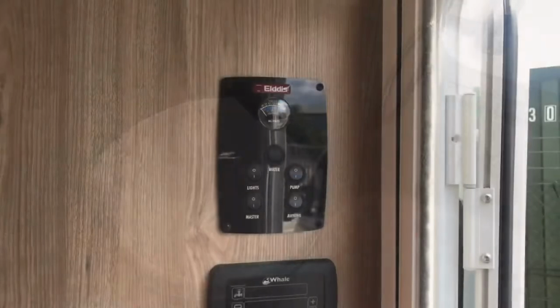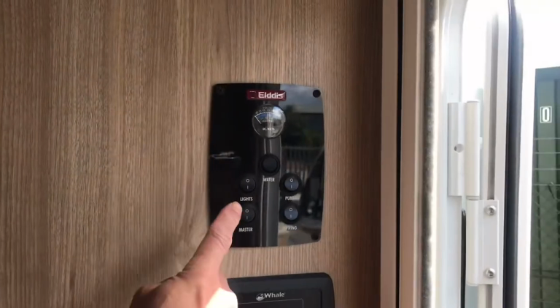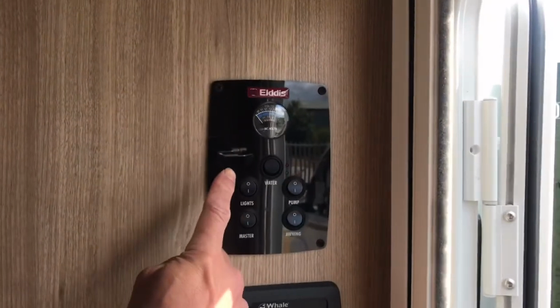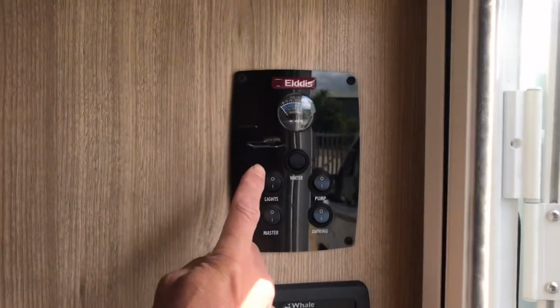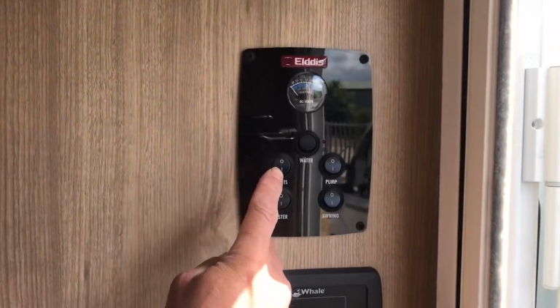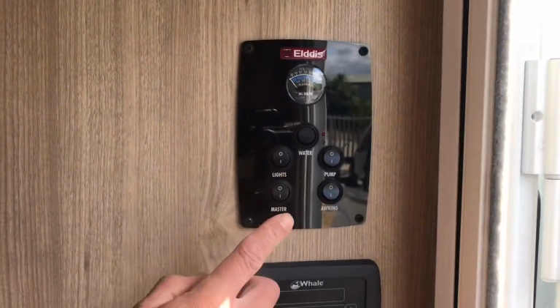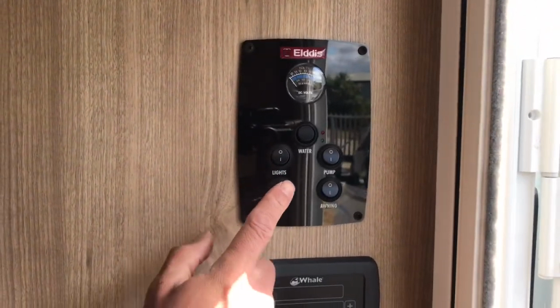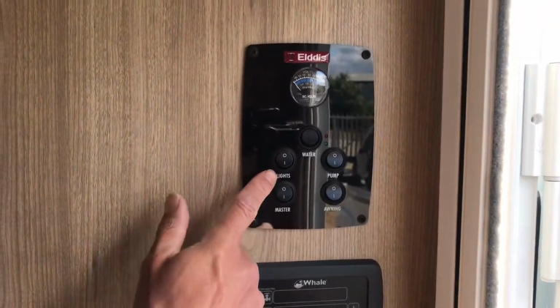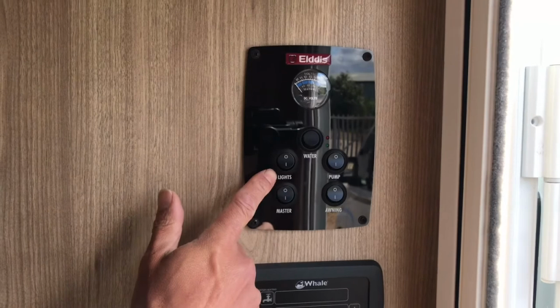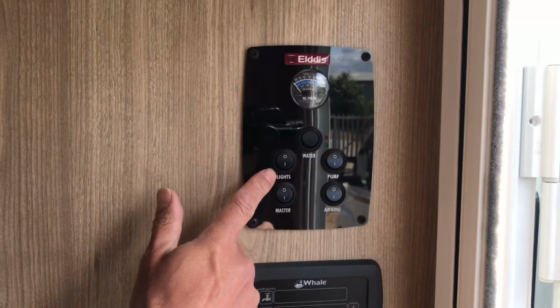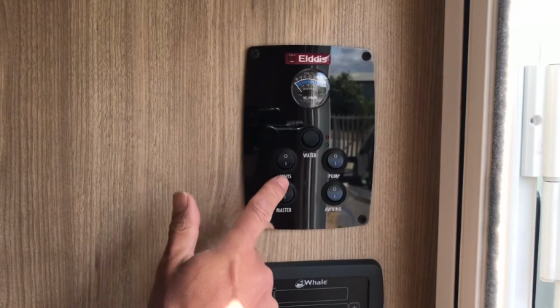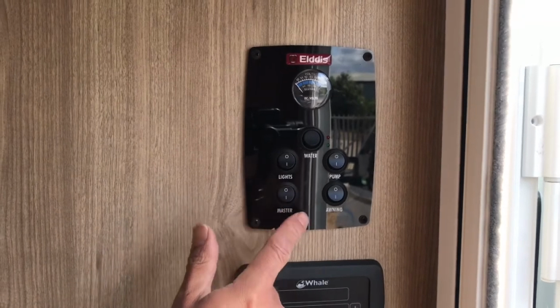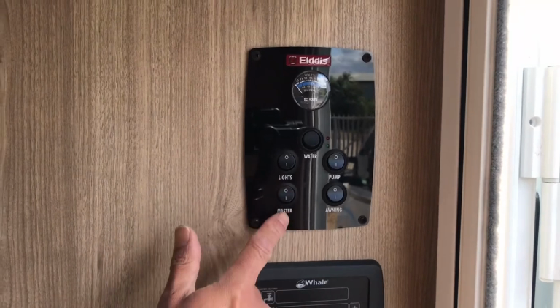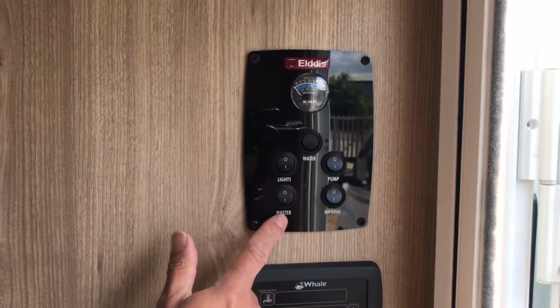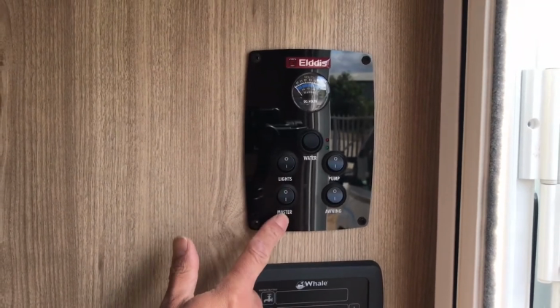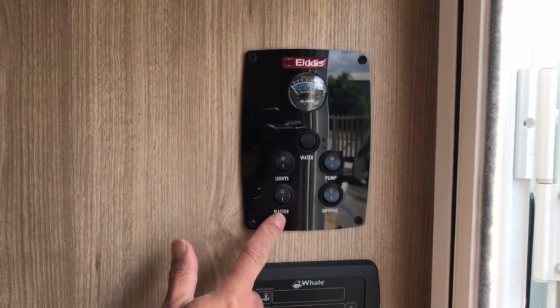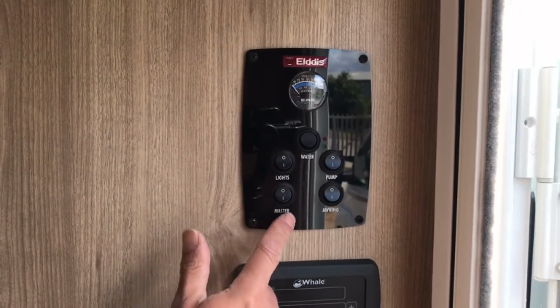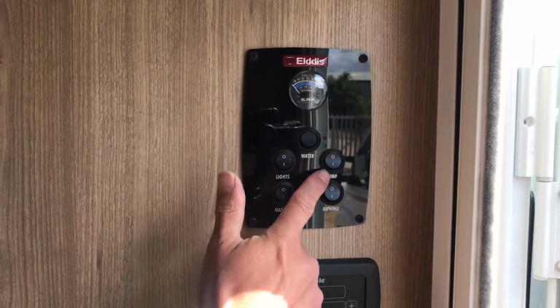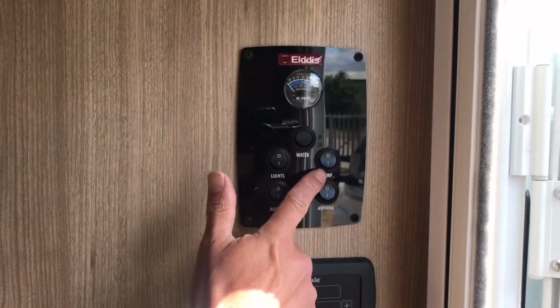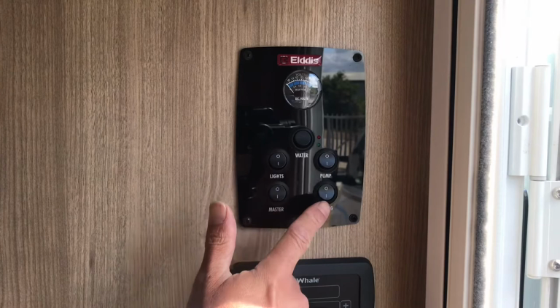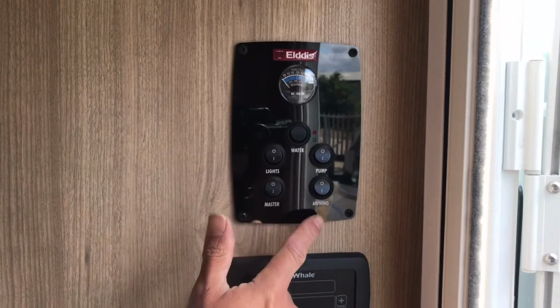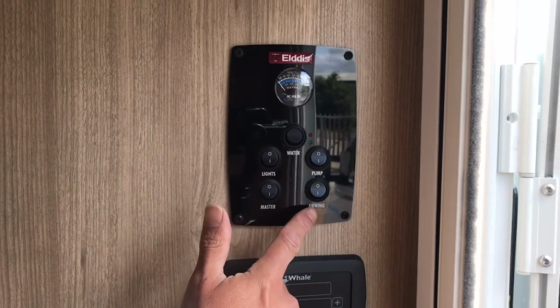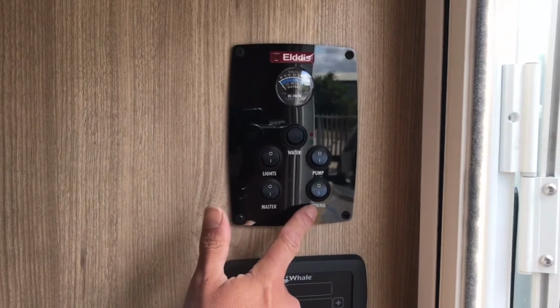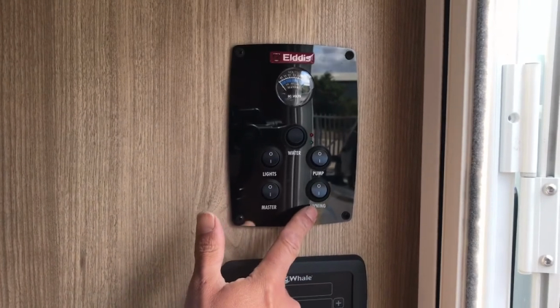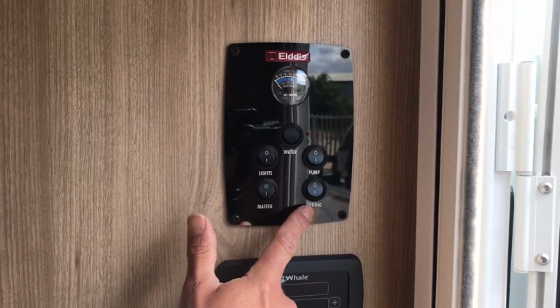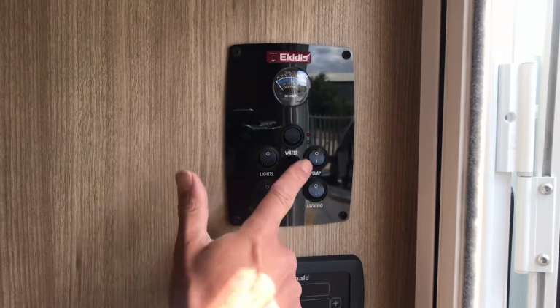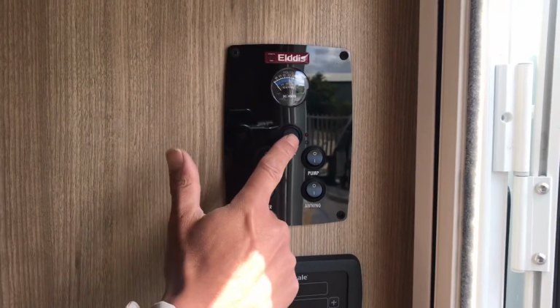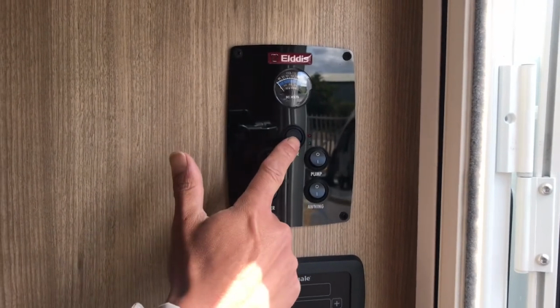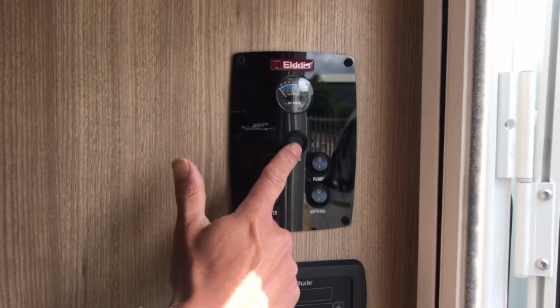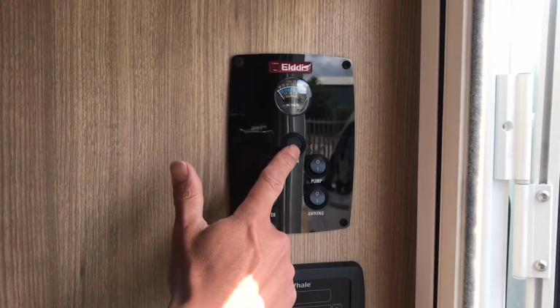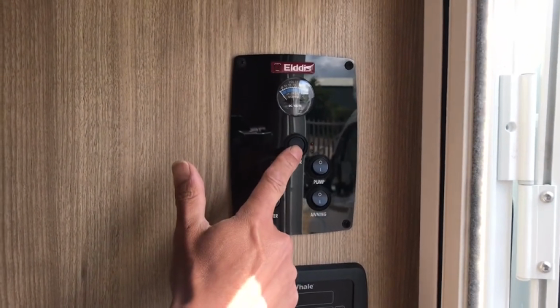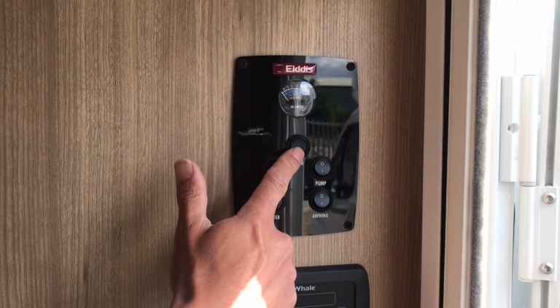This is the main control panel. It includes the light switch, the main light switch, the master power switch, the water pump switch, and the awning light switch for the light outside the door. When pressed, this button will display the levels of the battery or the water tank.